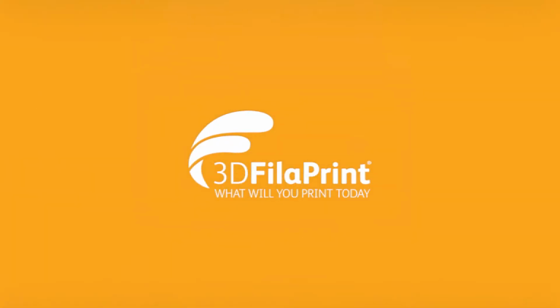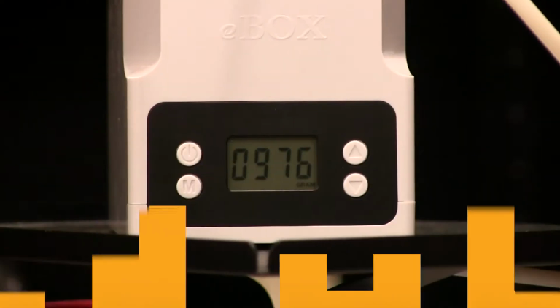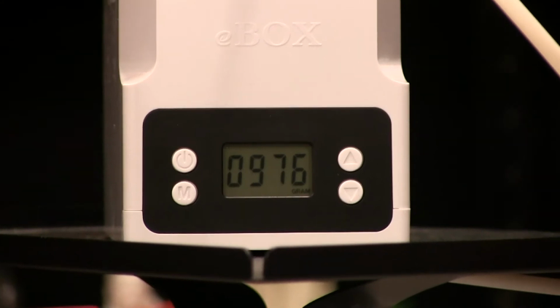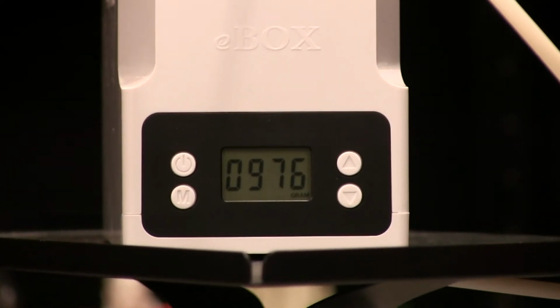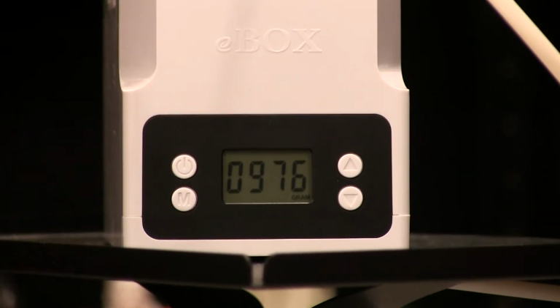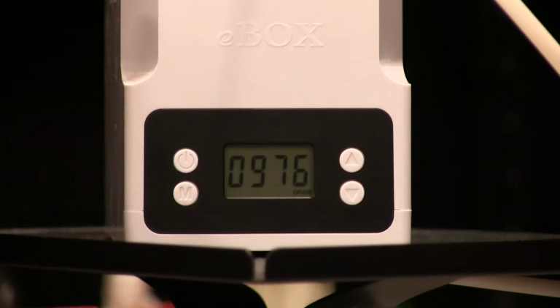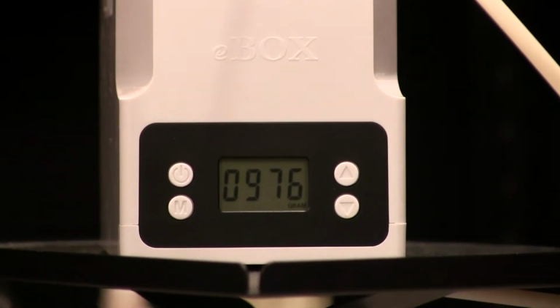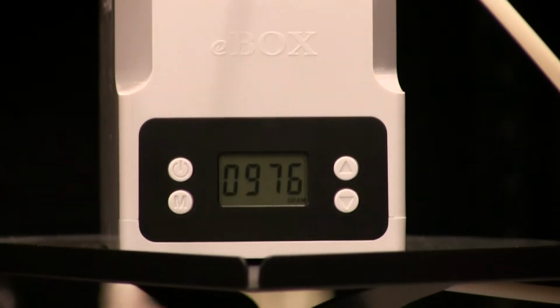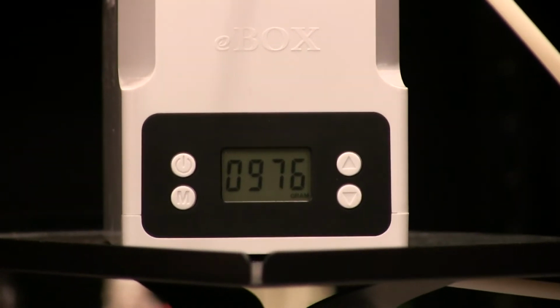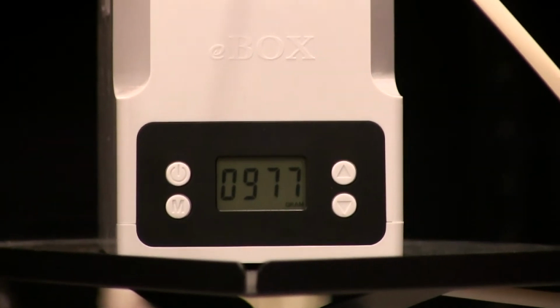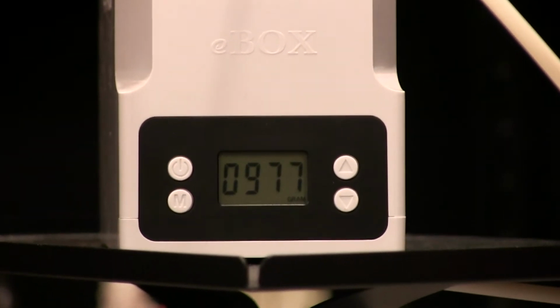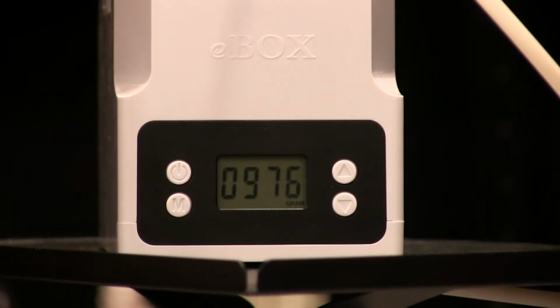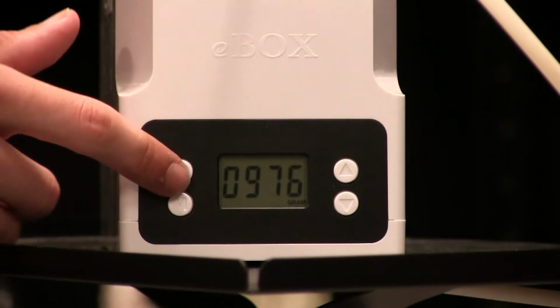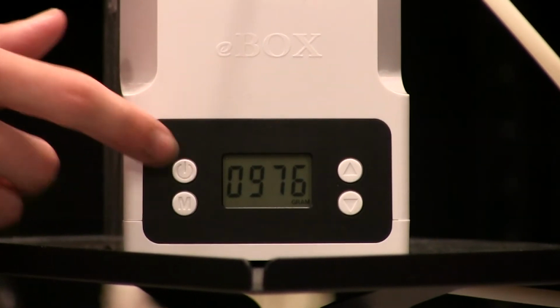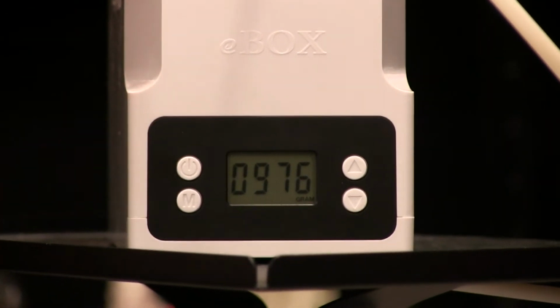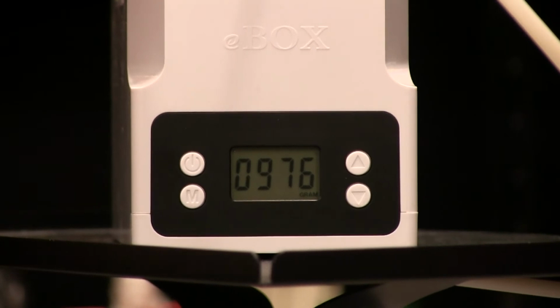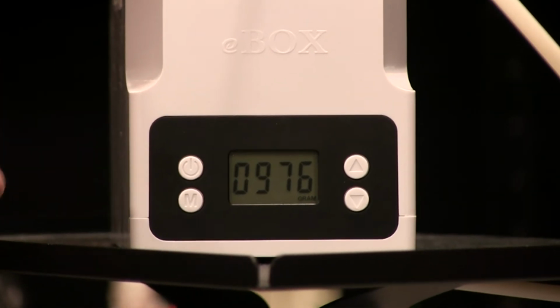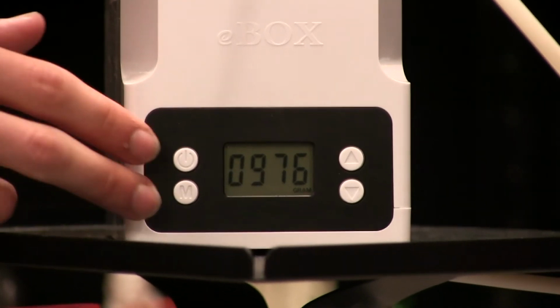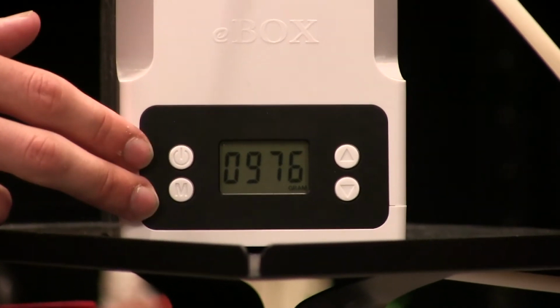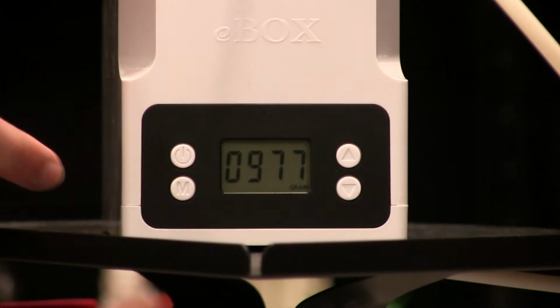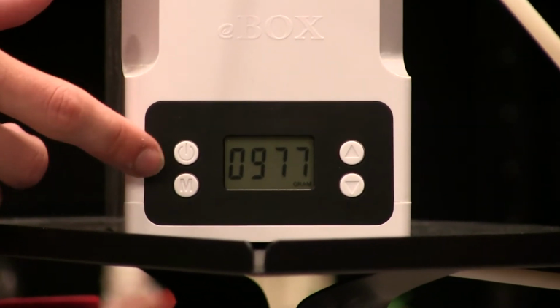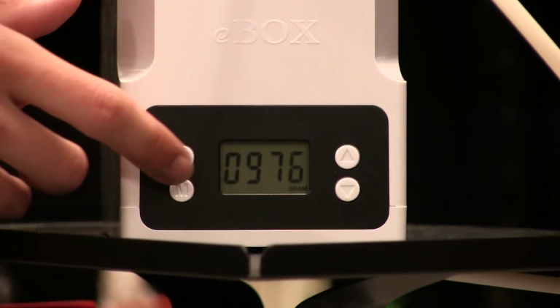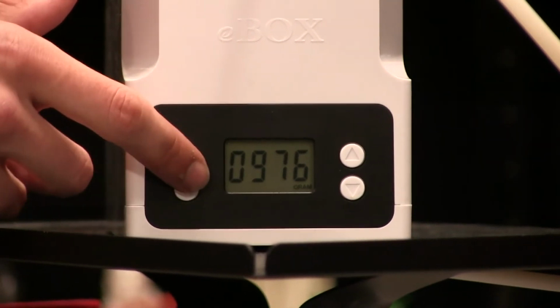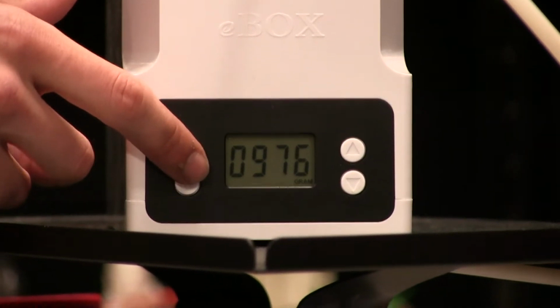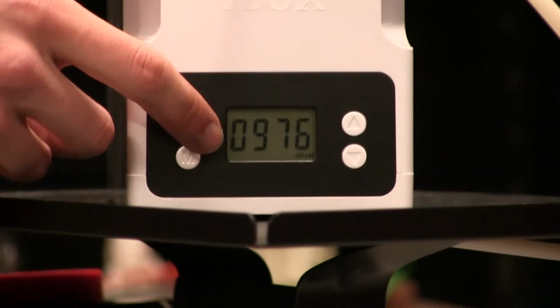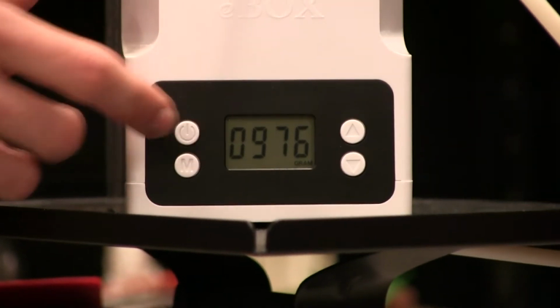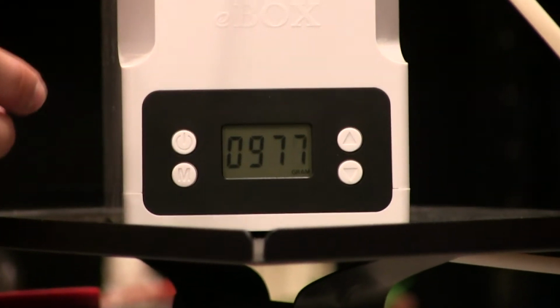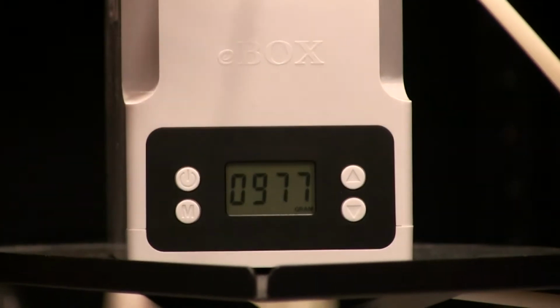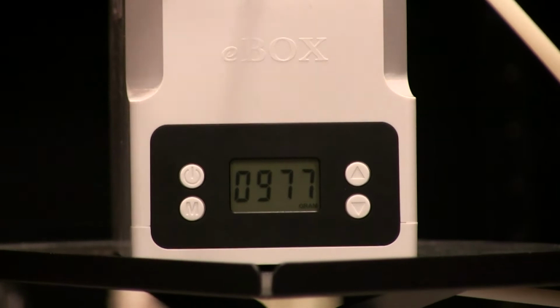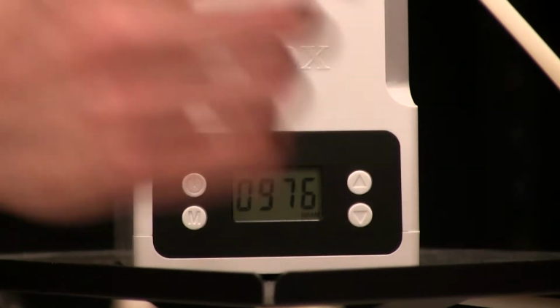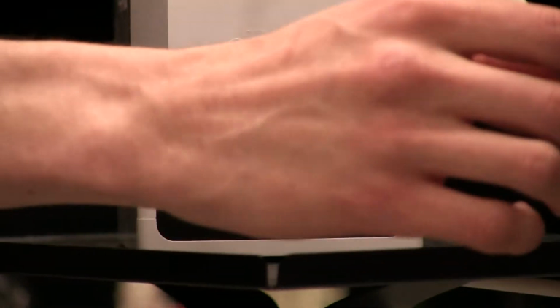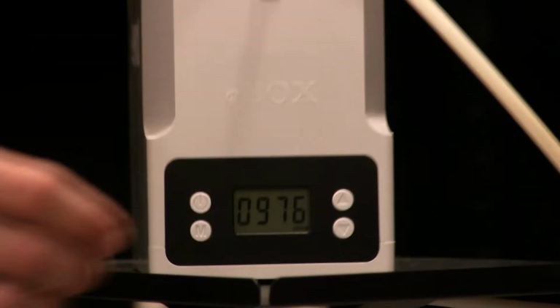Remember to power on the device before you've loaded your spool. This zeroes the weight and gives you a true reading once you've placed the spool into the device. As you can see, ours is sitting at around 976 grams, with some of the filament going through the tube already.